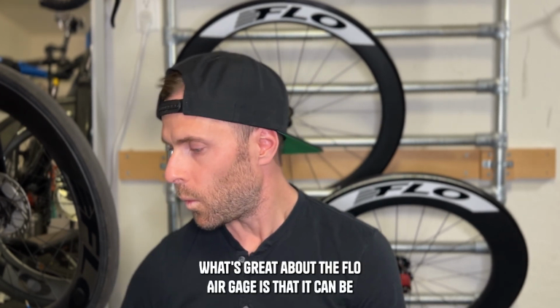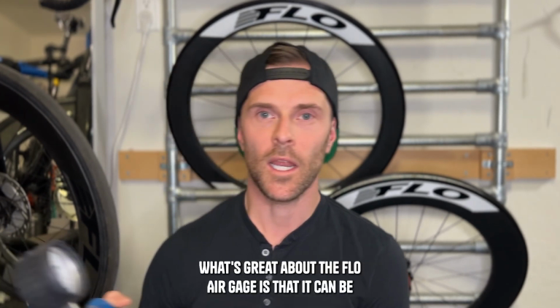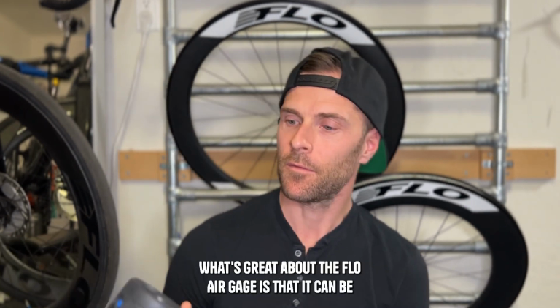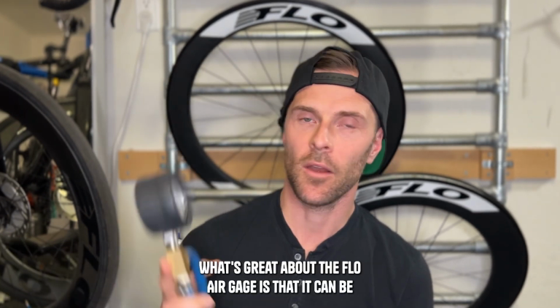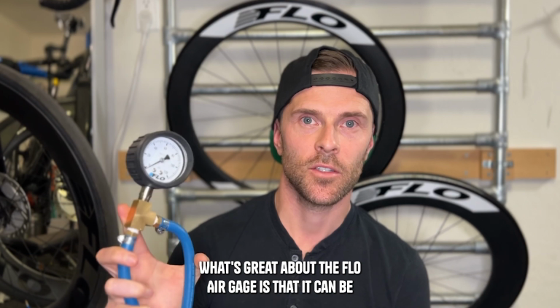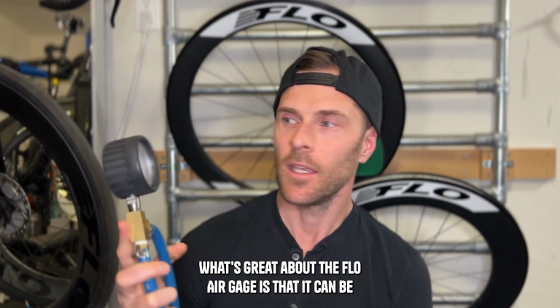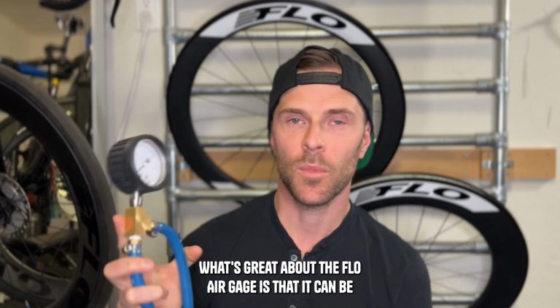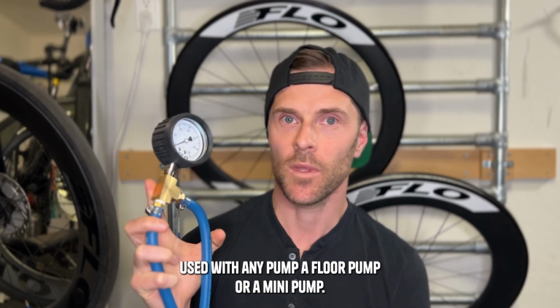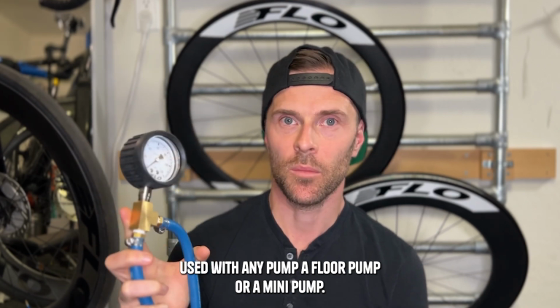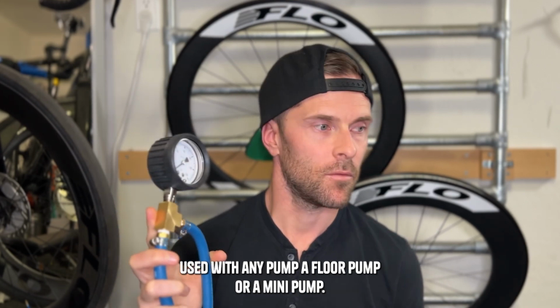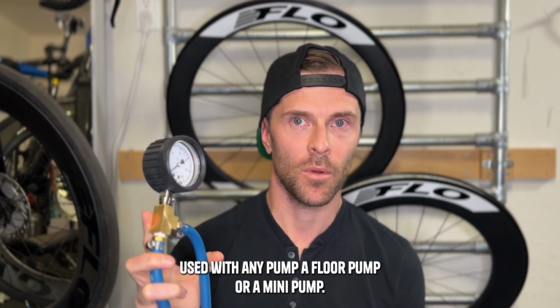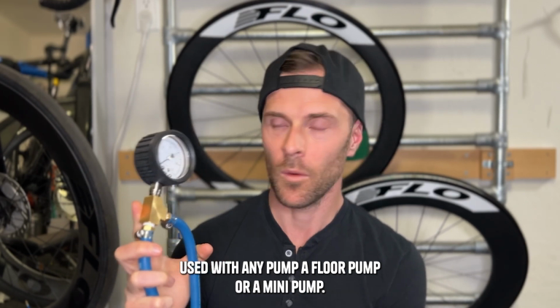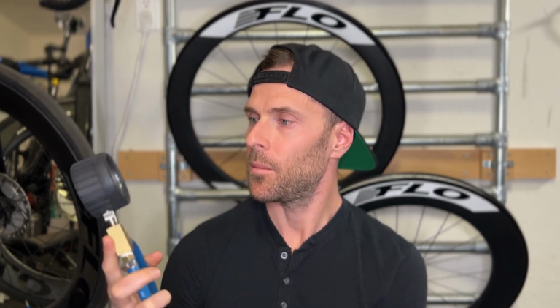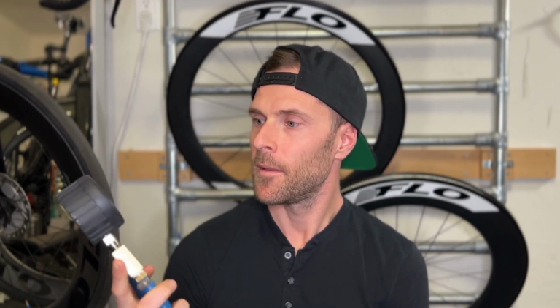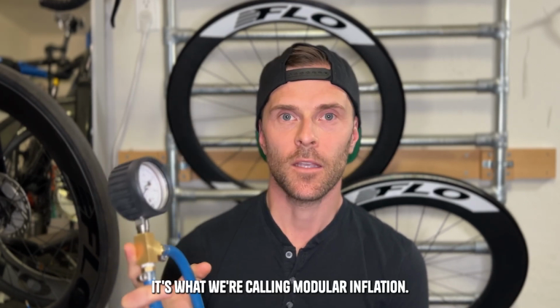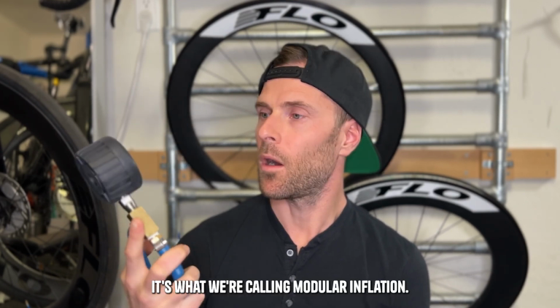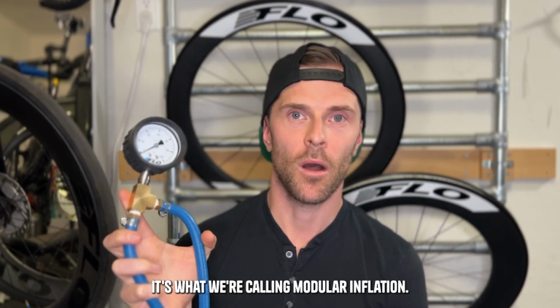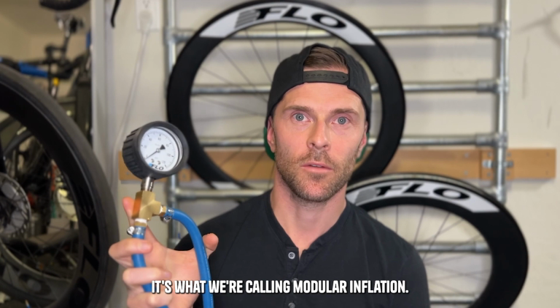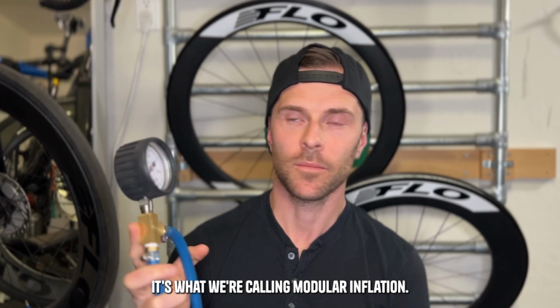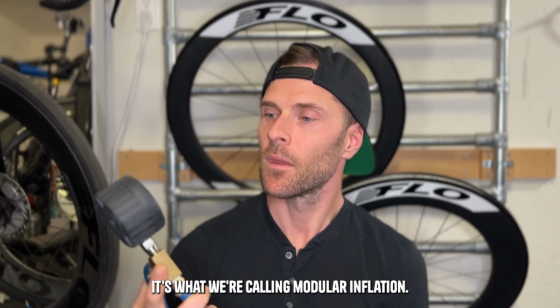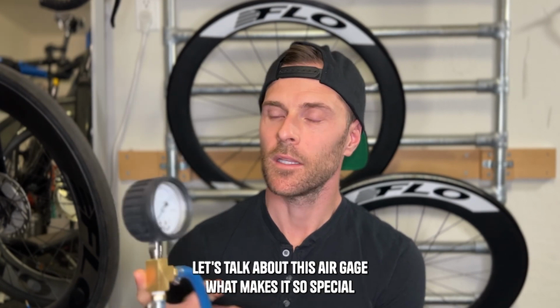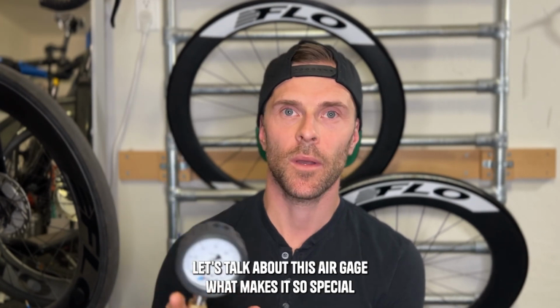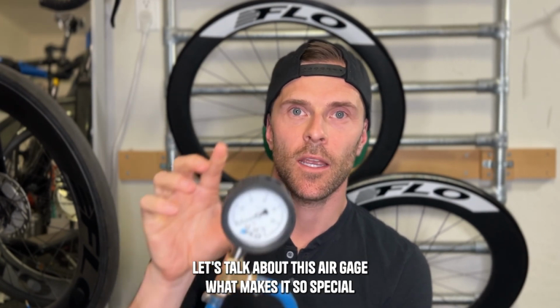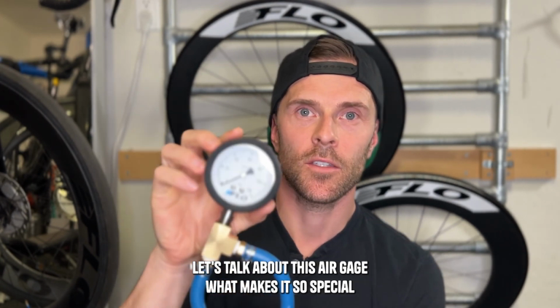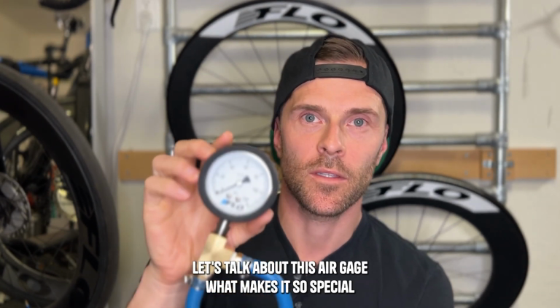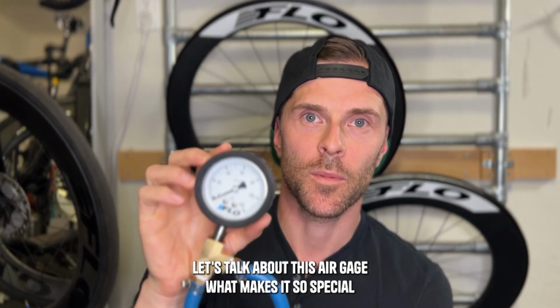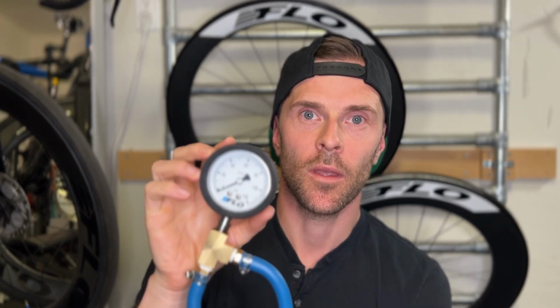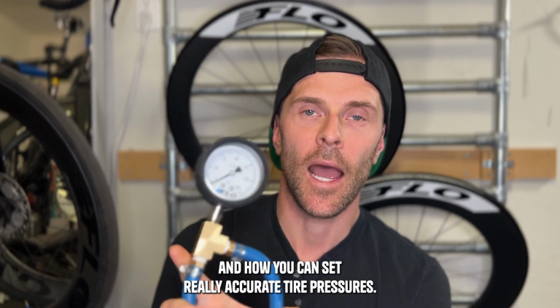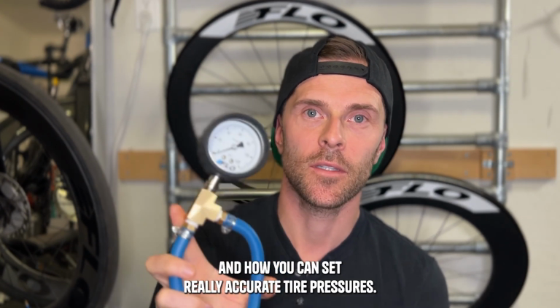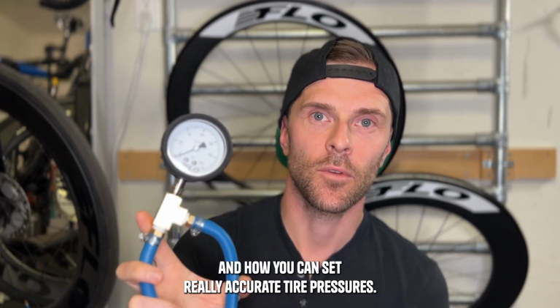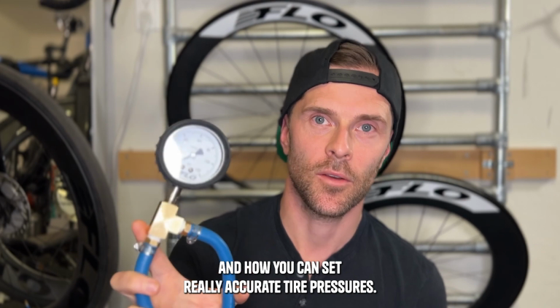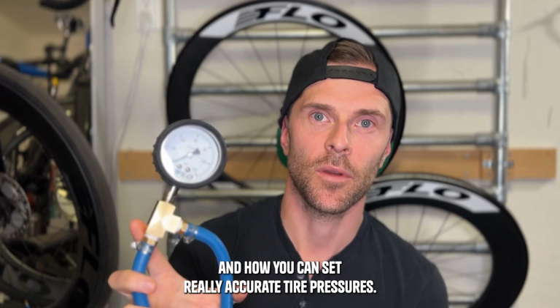What's great about the Flow Air Gauge is that it can be used with any pump — a floor pump or a mini pump. It's what we're calling modular inflation. Let's talk about this air gauge, what makes it so special, and how you can set really accurate tire pressures.